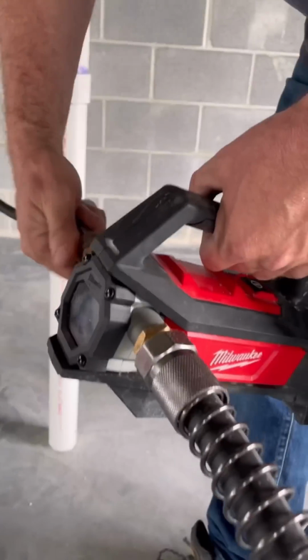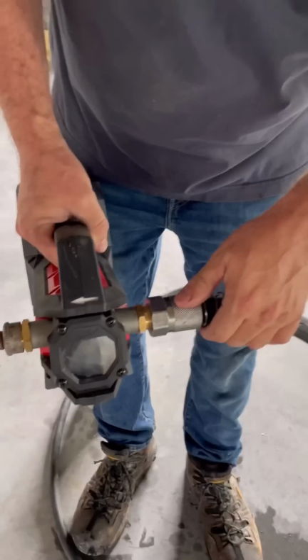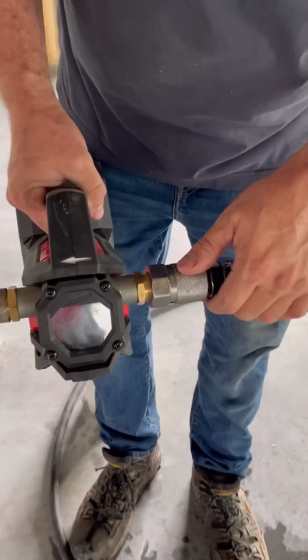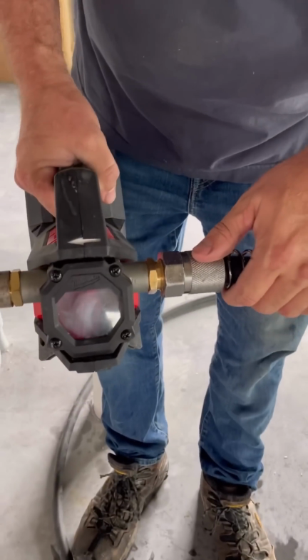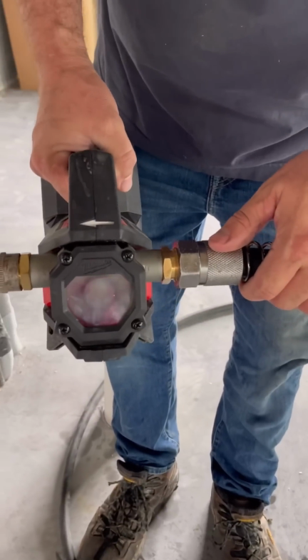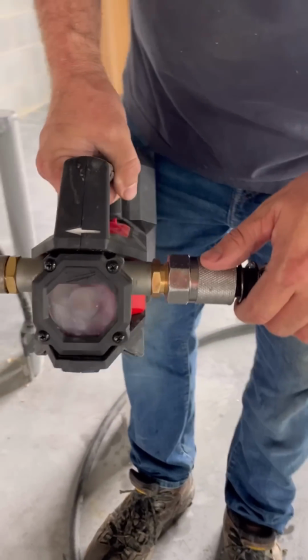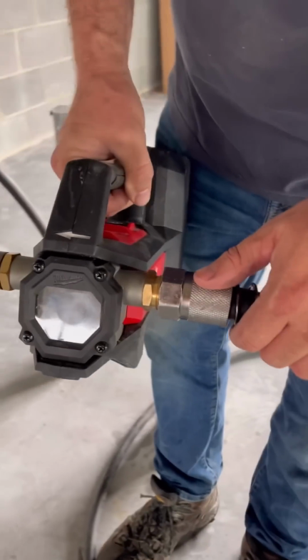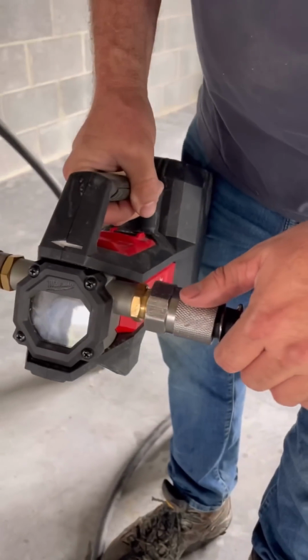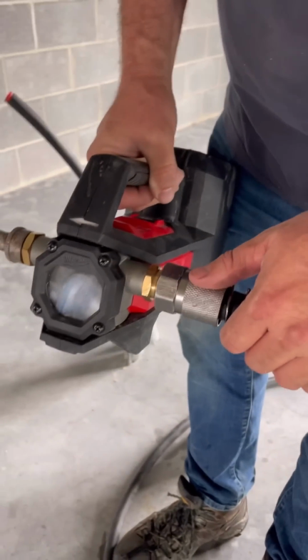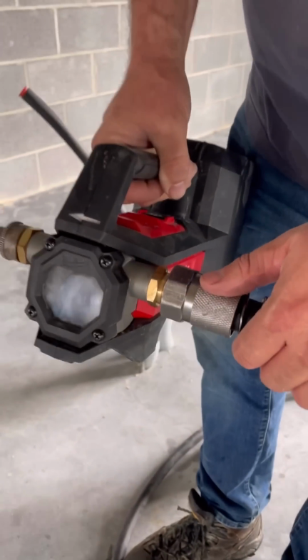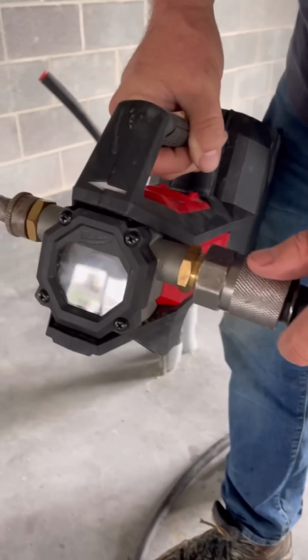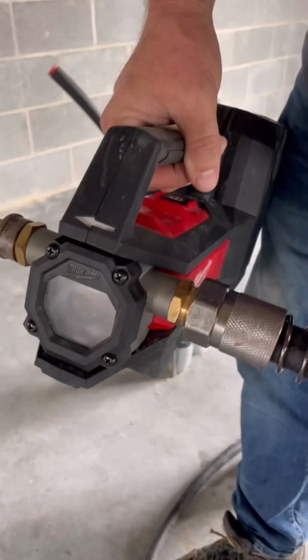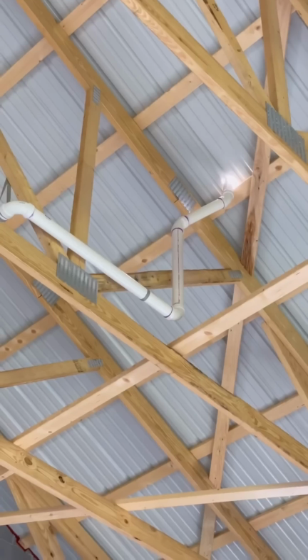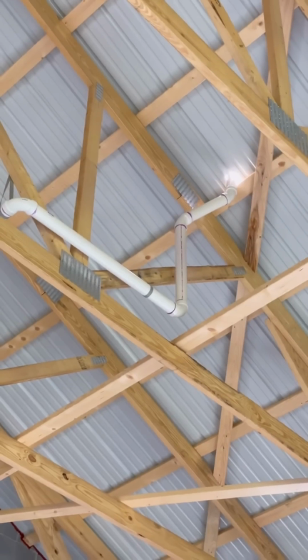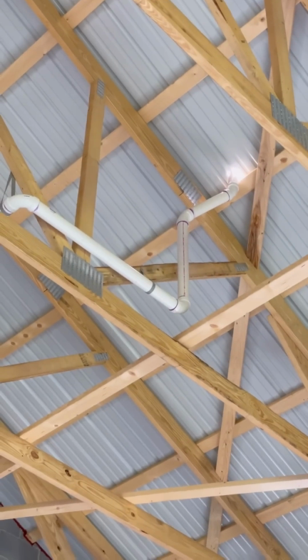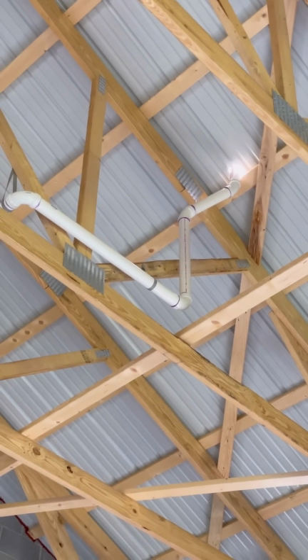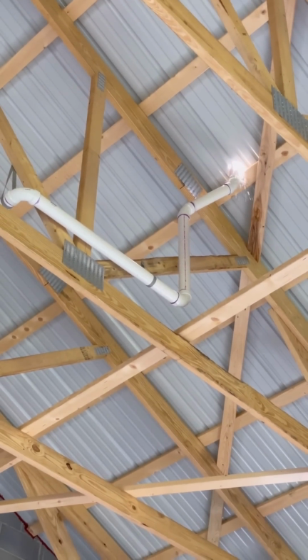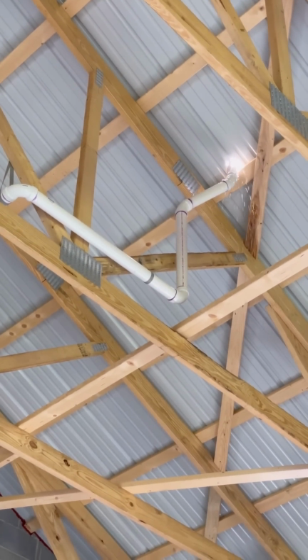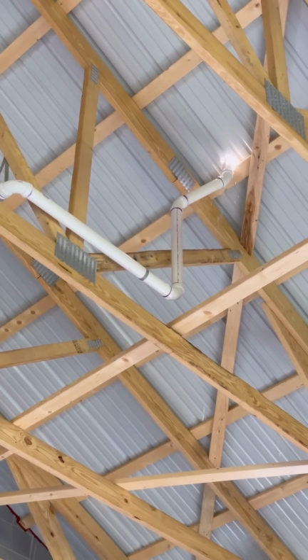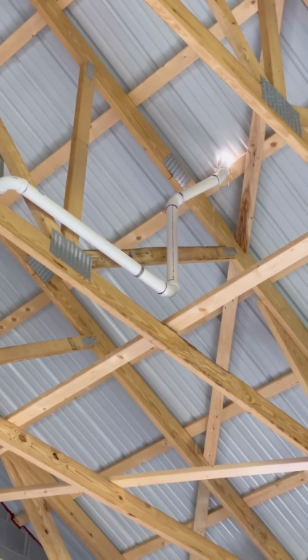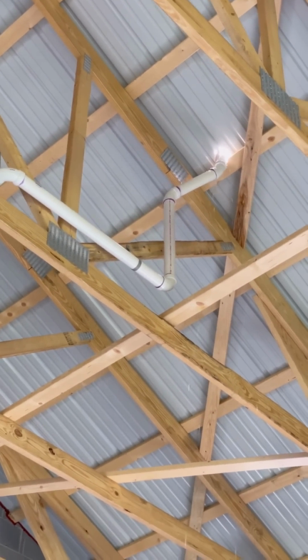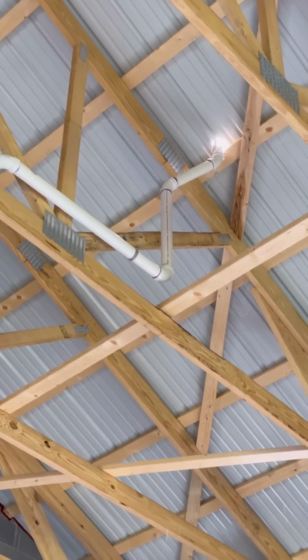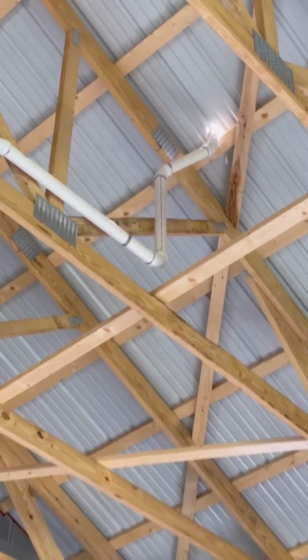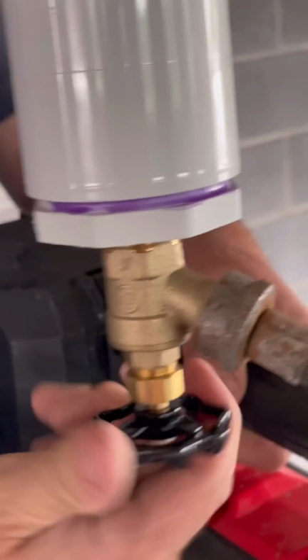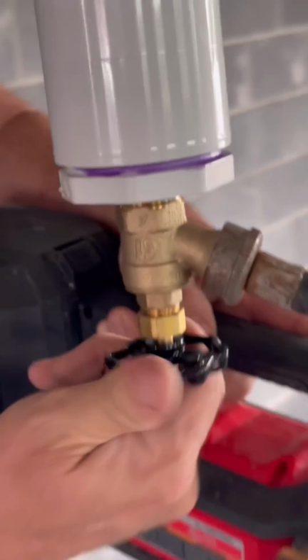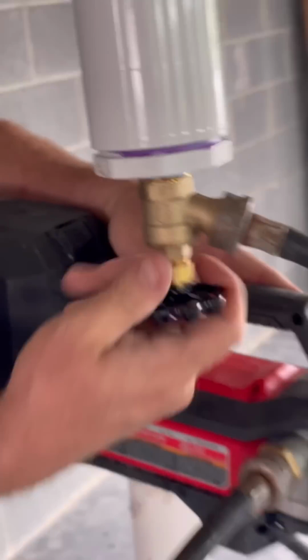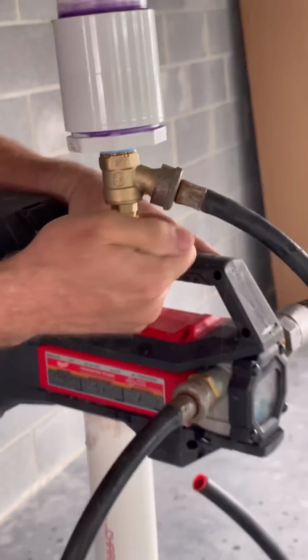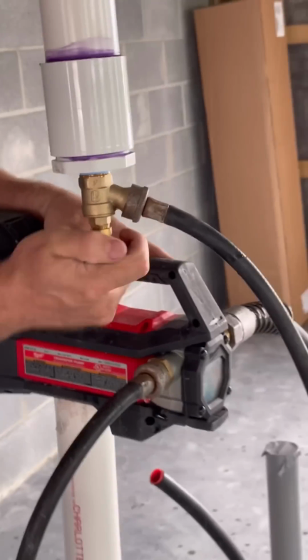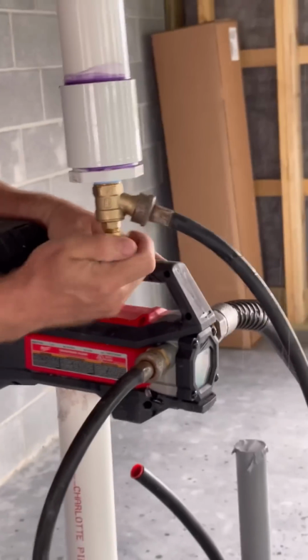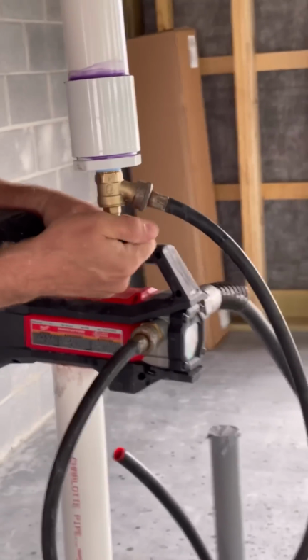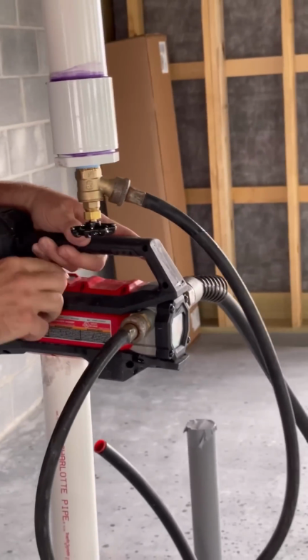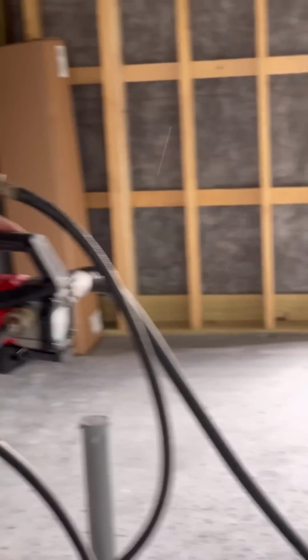This pump actually has enough power to push the water to the top of the pipe above the roof. As soon as water starts to spill over, I shut the valve, then I turn off the pump. Now the water is filled right to the top.